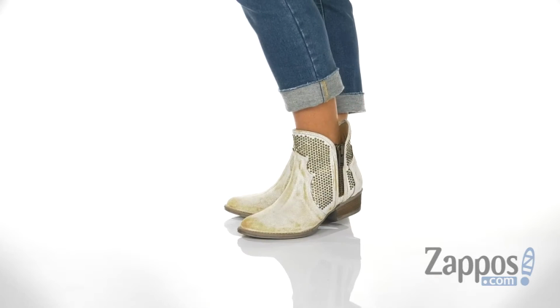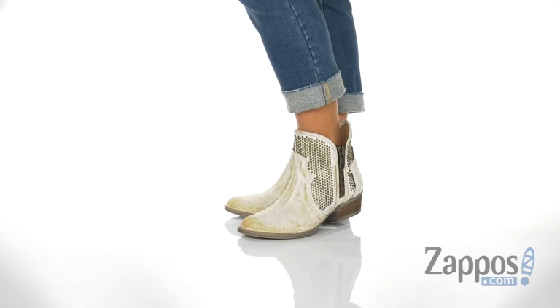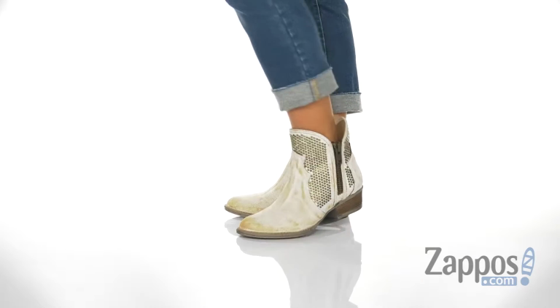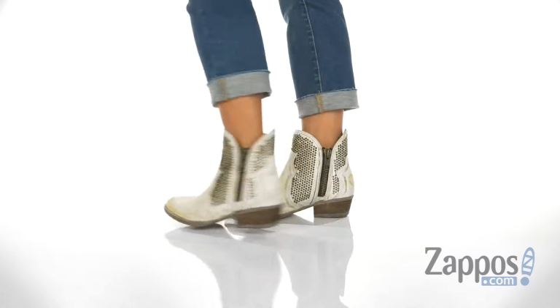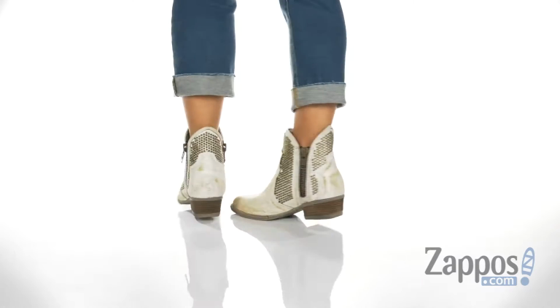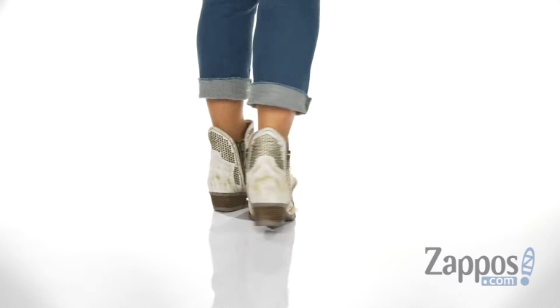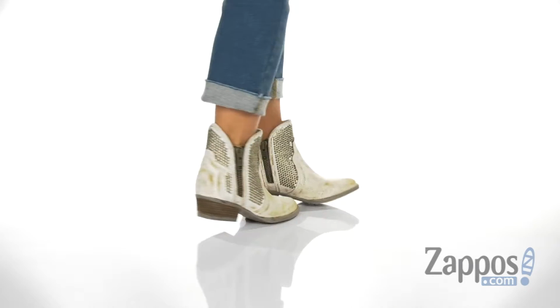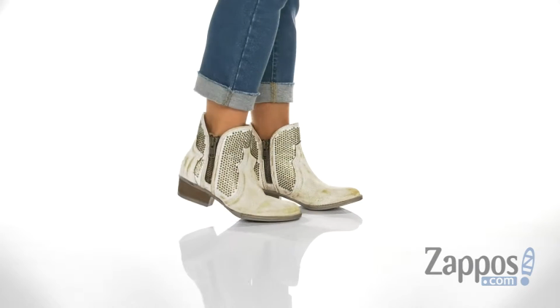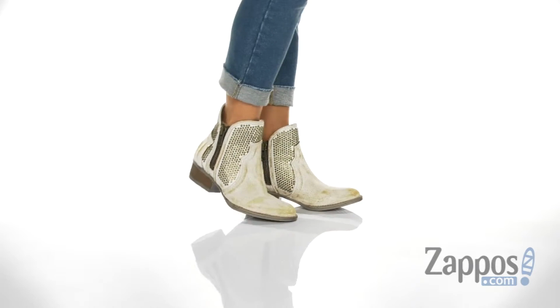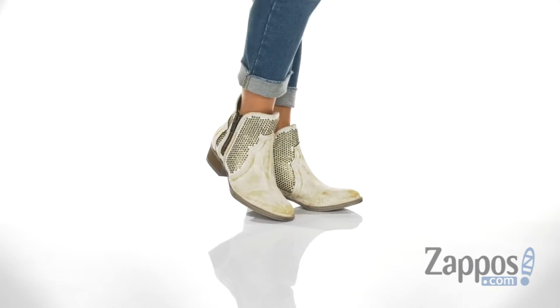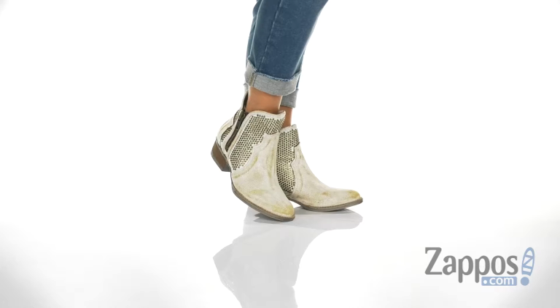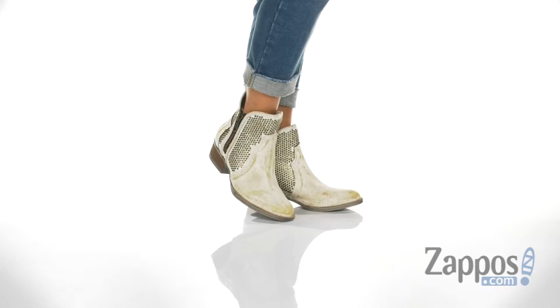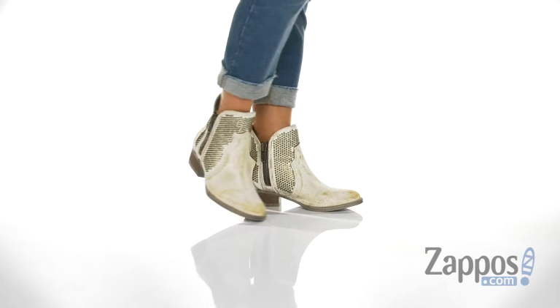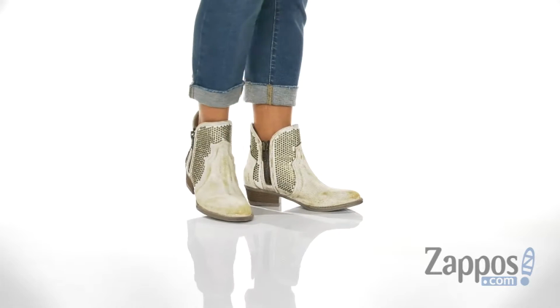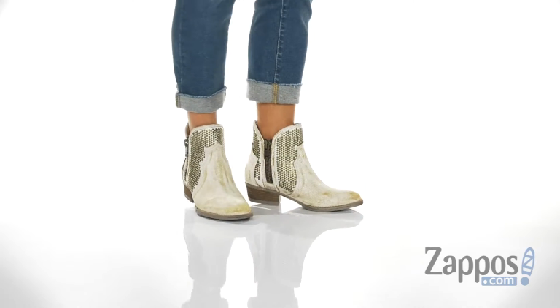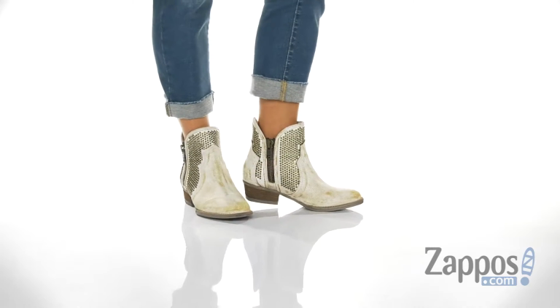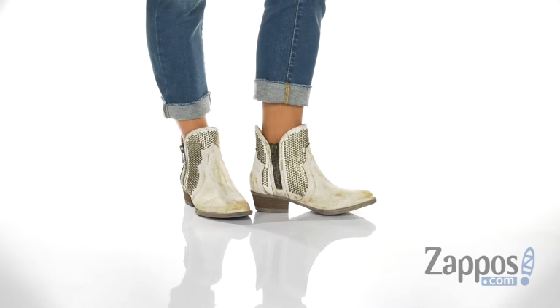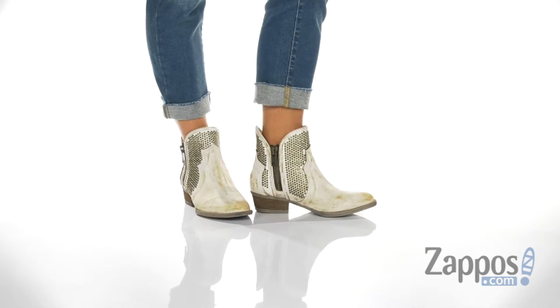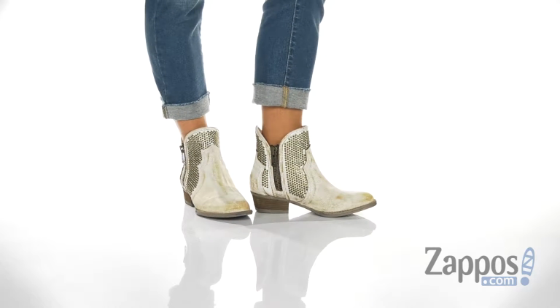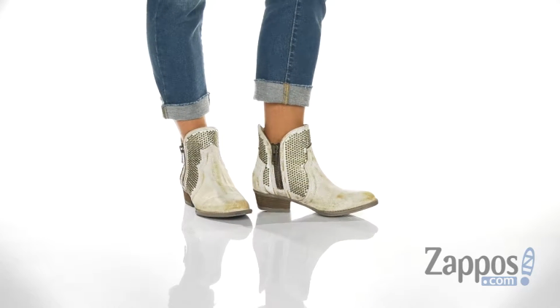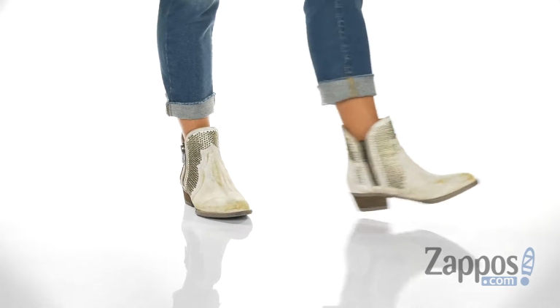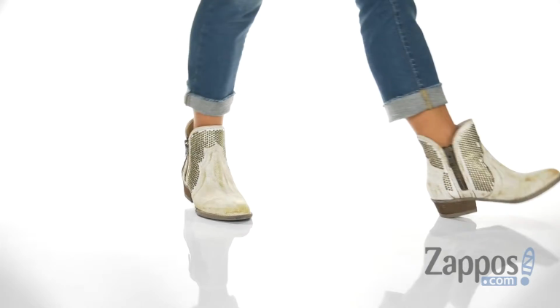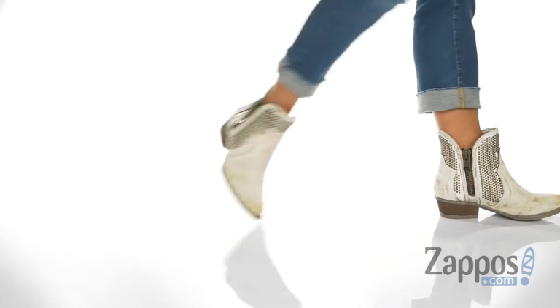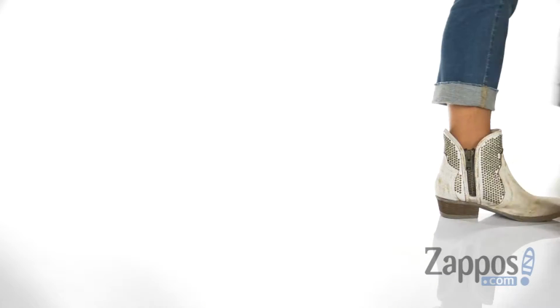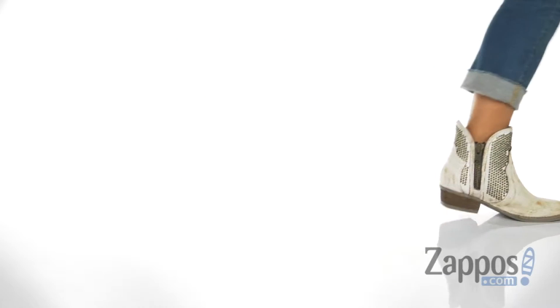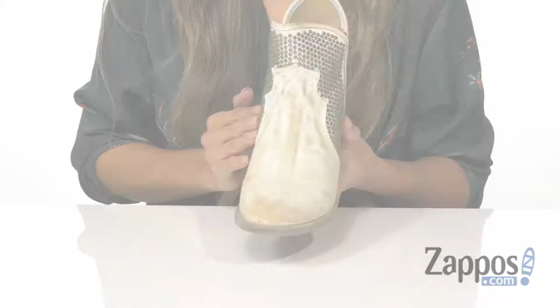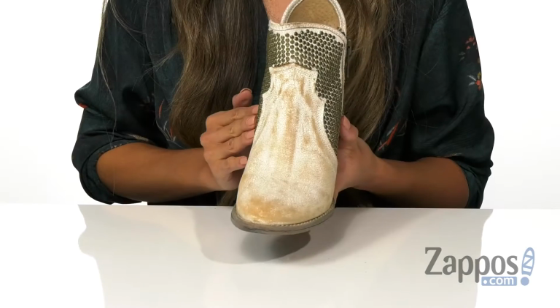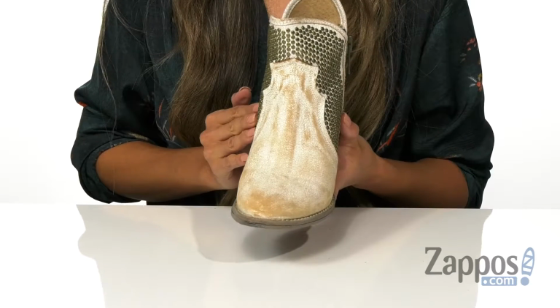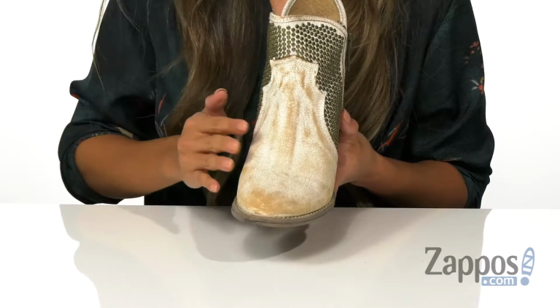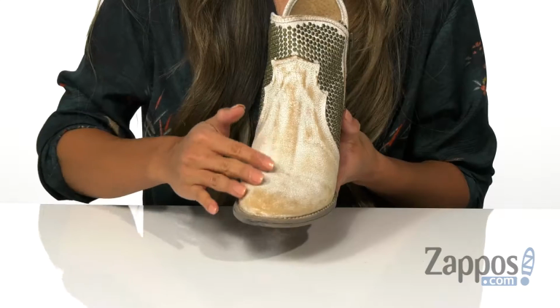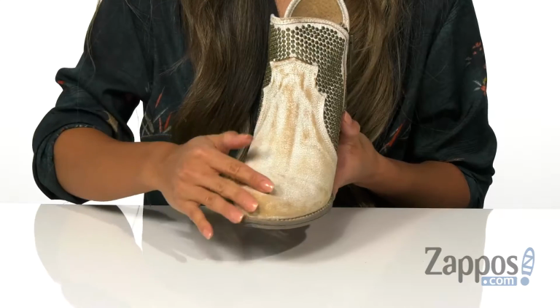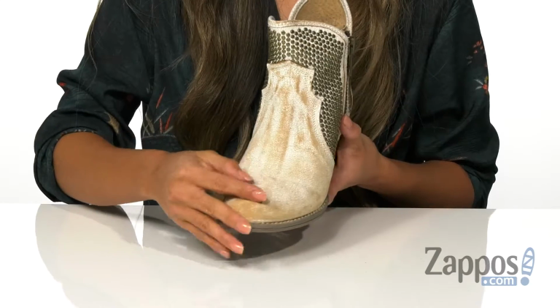These boots are giving me life. I just love the upper. It has this cool detailing on the top, as well as a distressed leather.